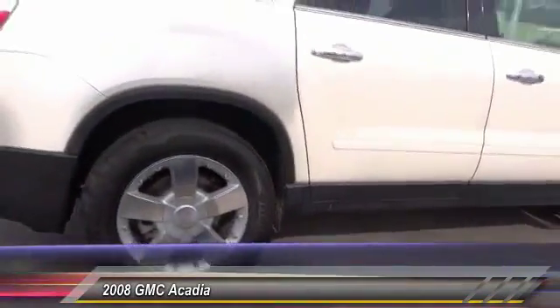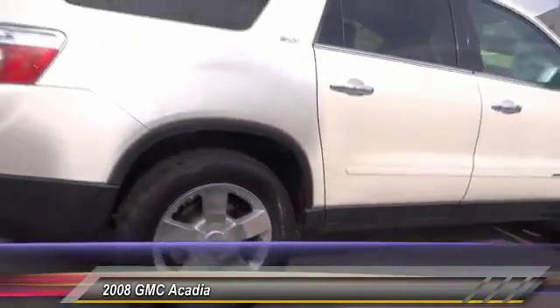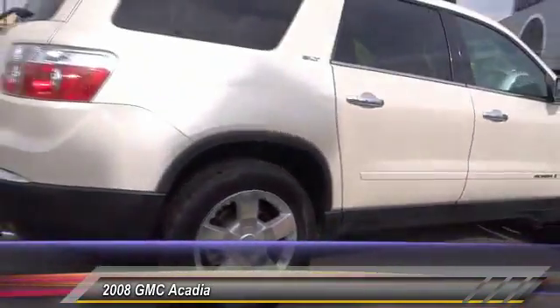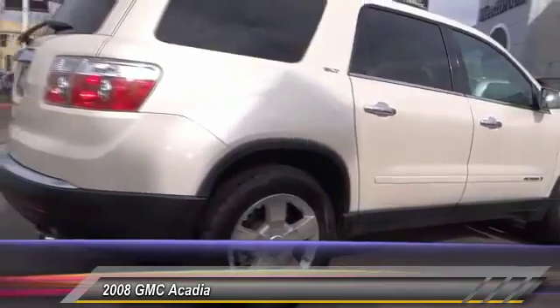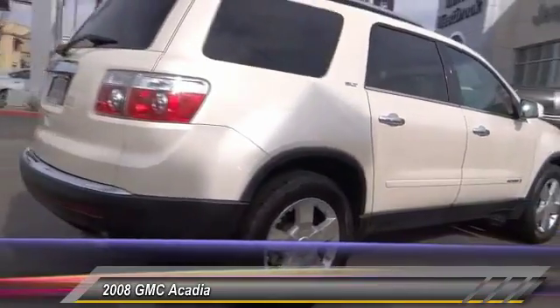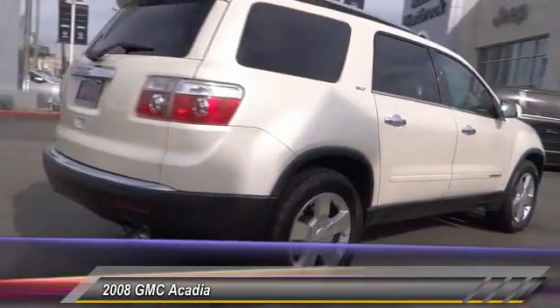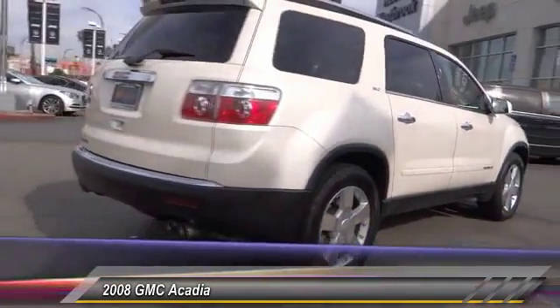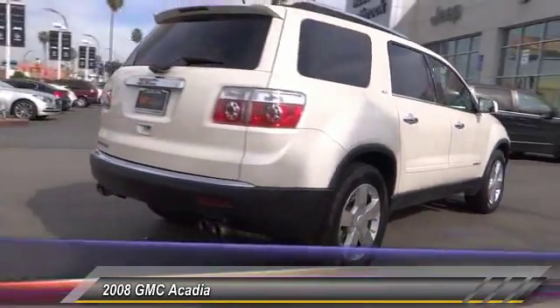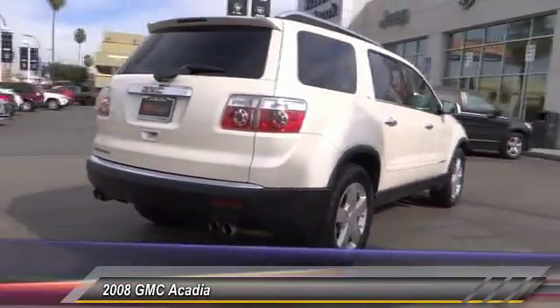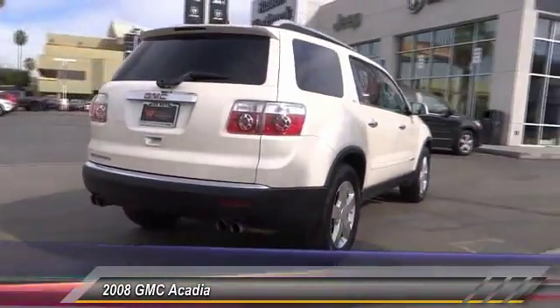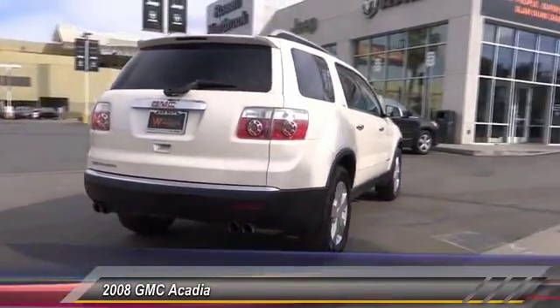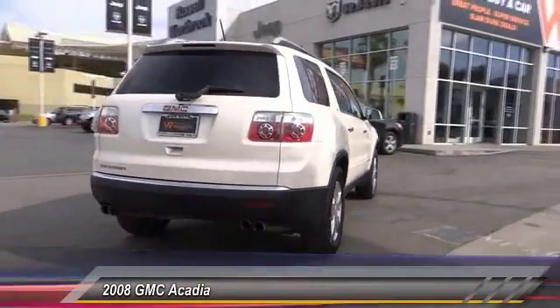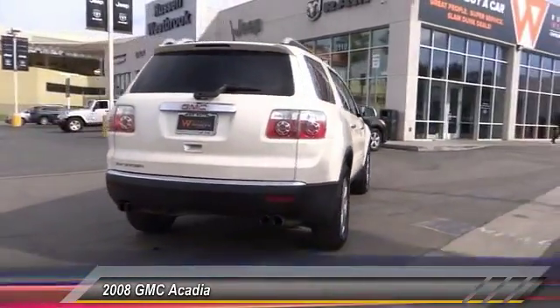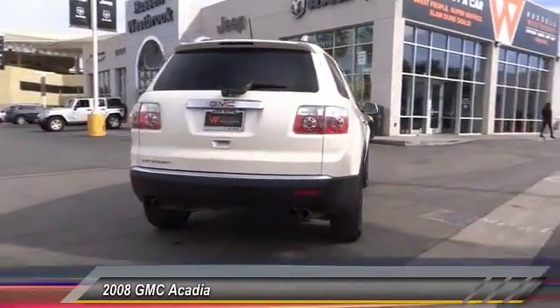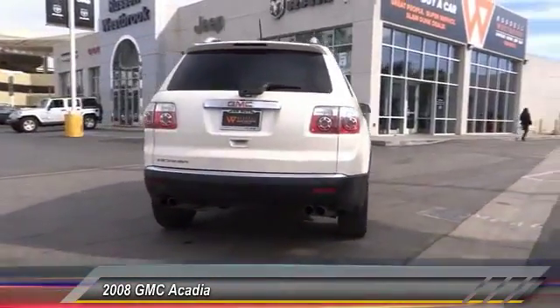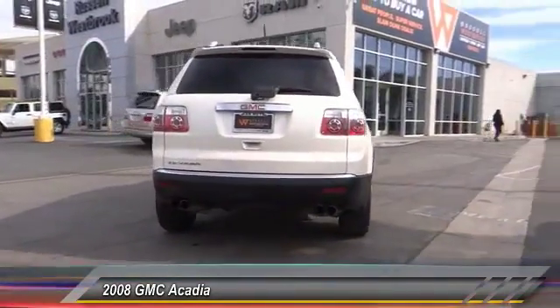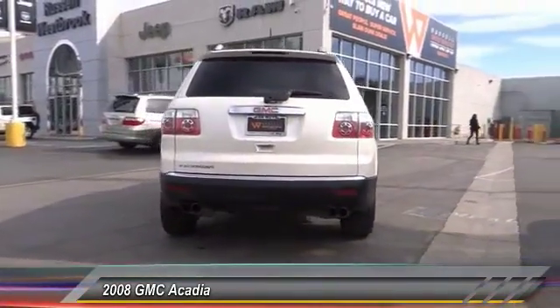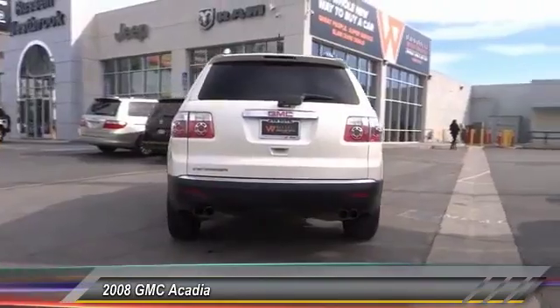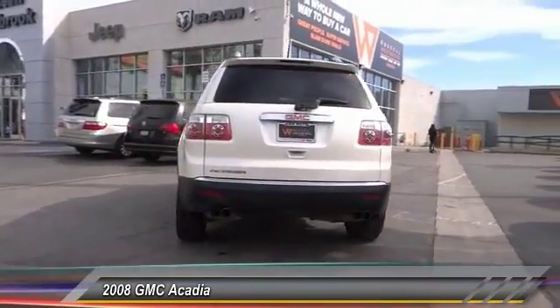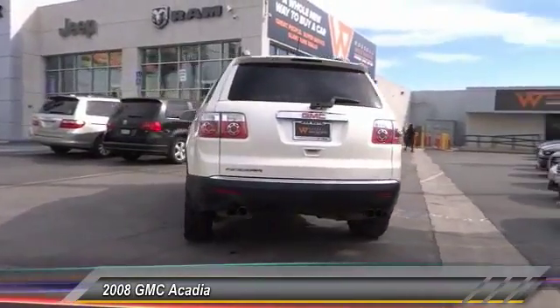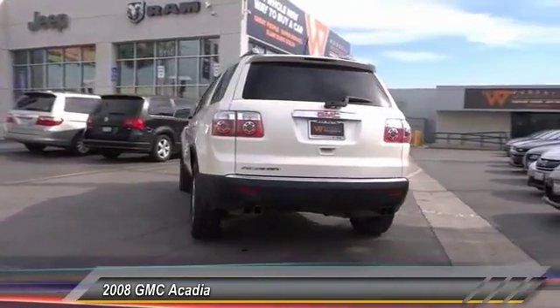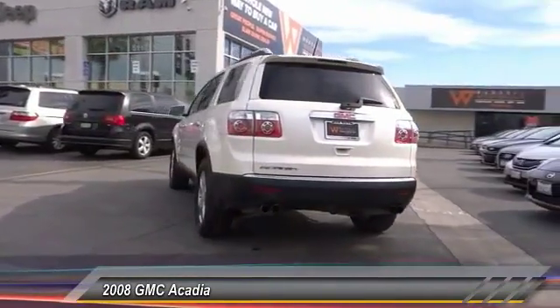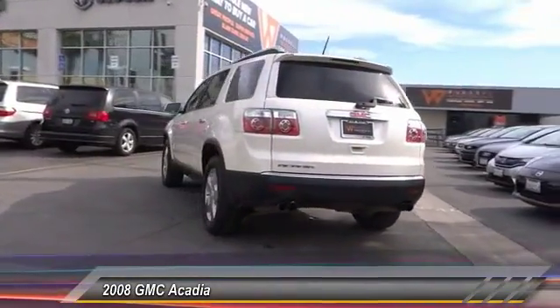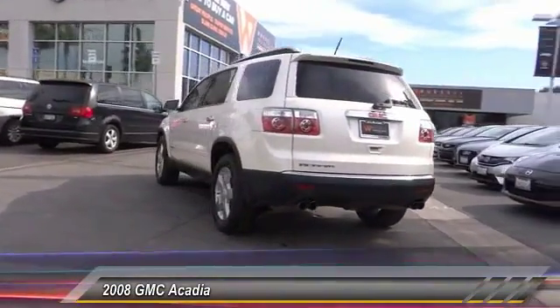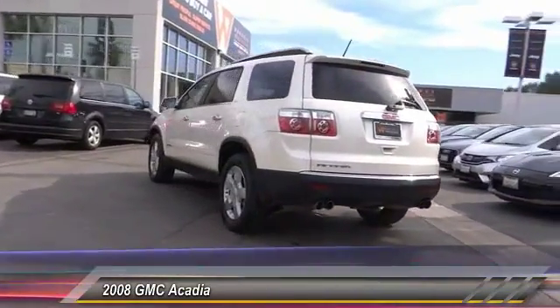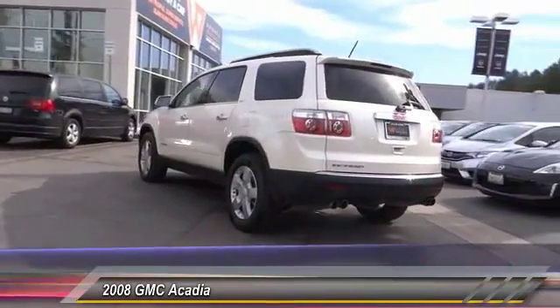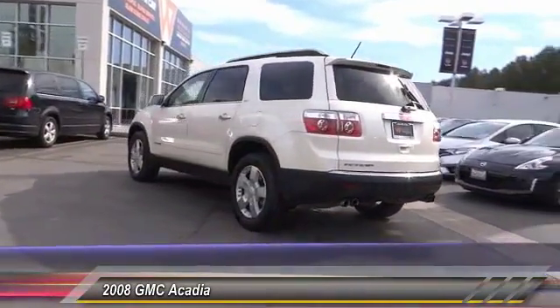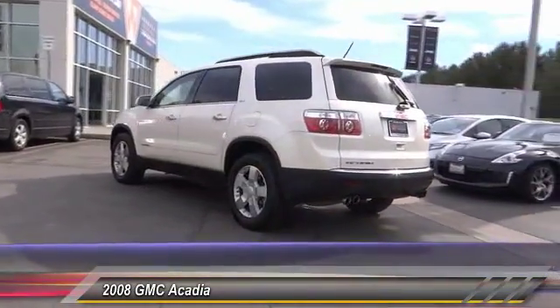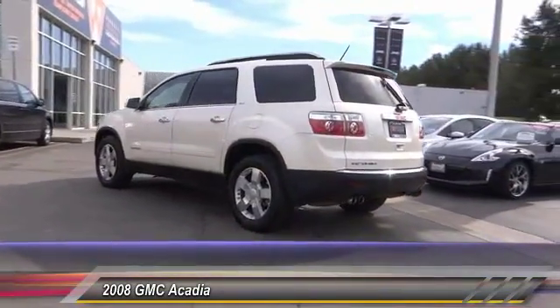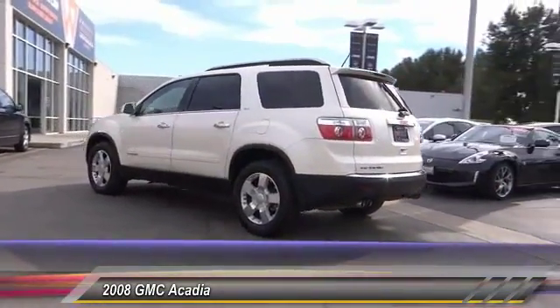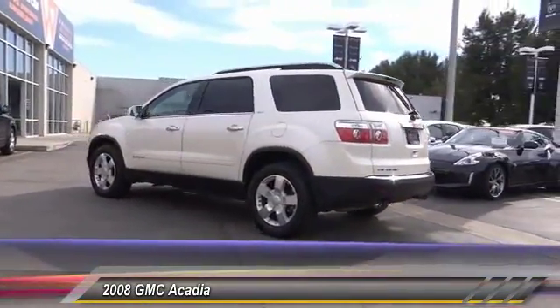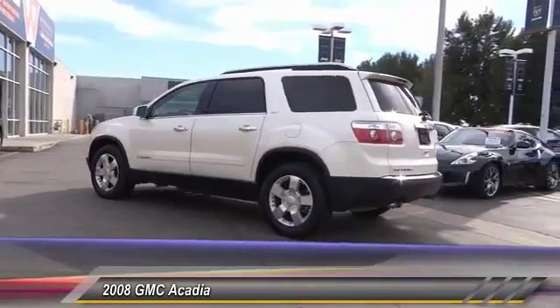The Acadia is a premium utility that rejects compromise and is priced below $15,000. This vehicle has less than 110,000 miles. Here are some of this vehicle's great options.